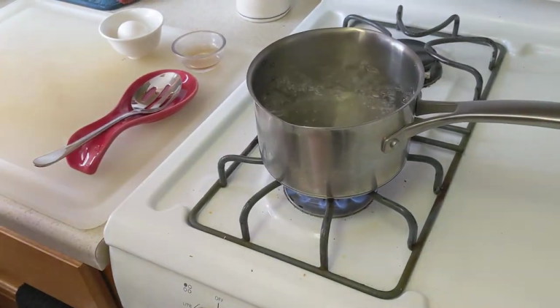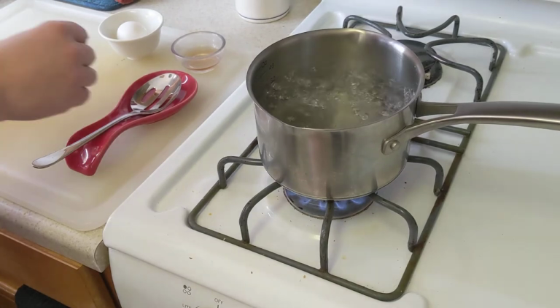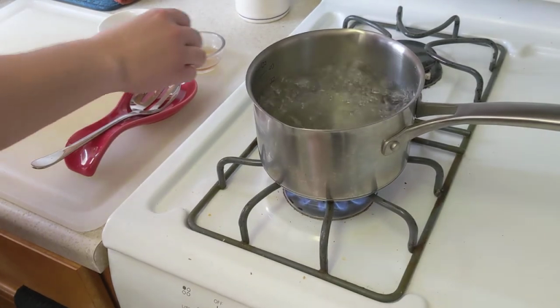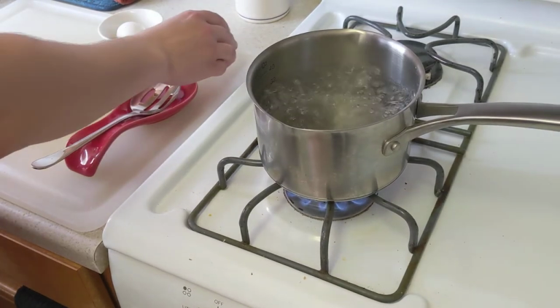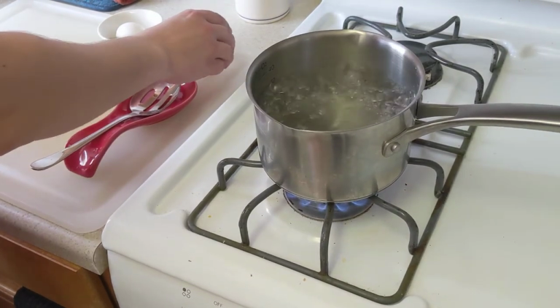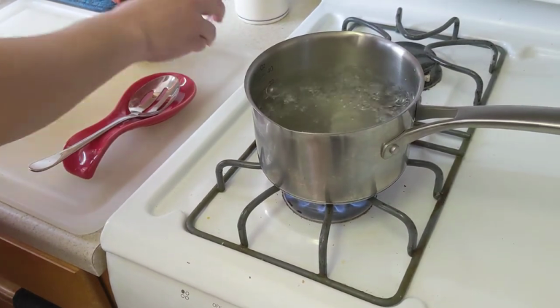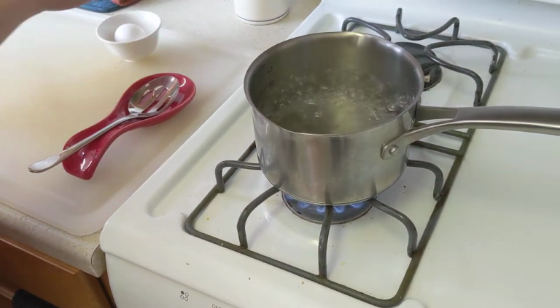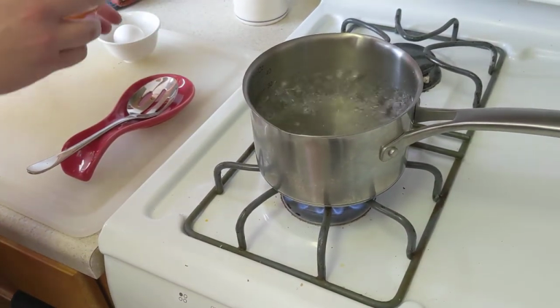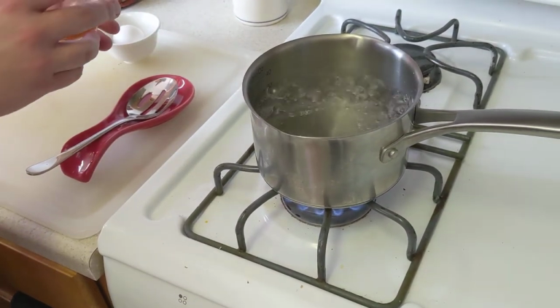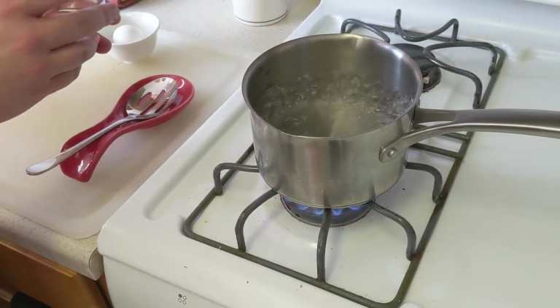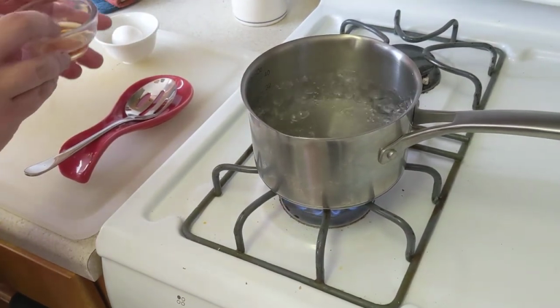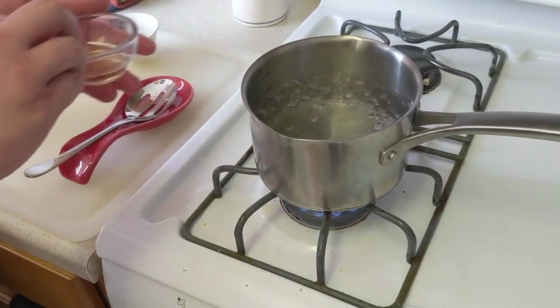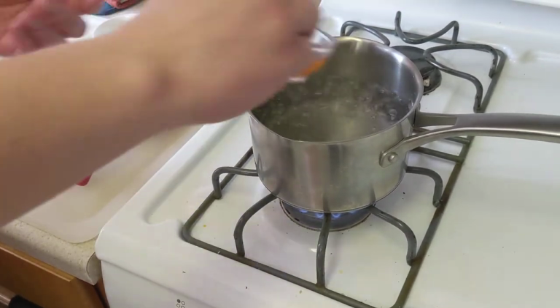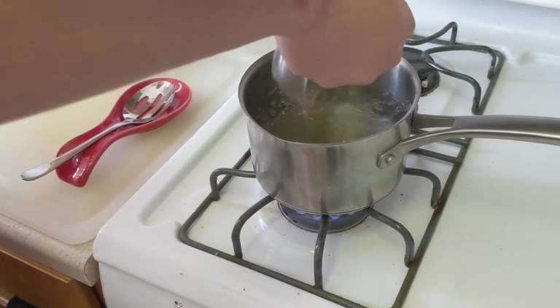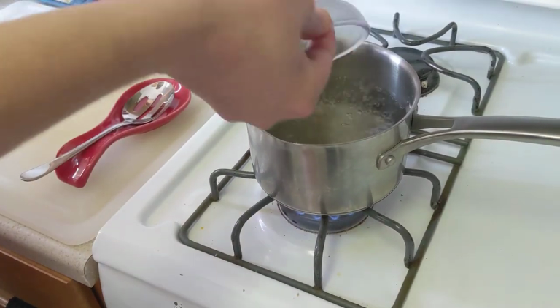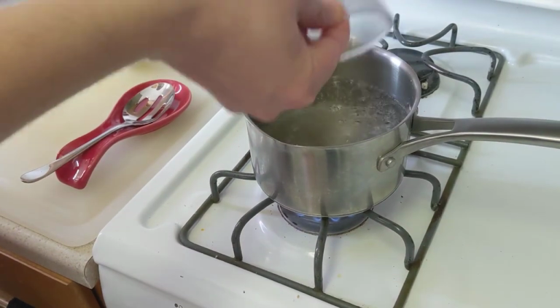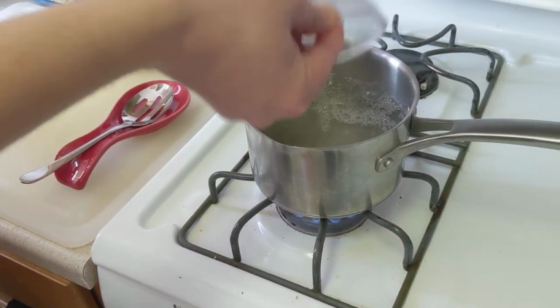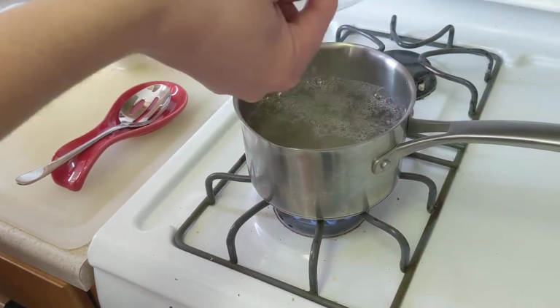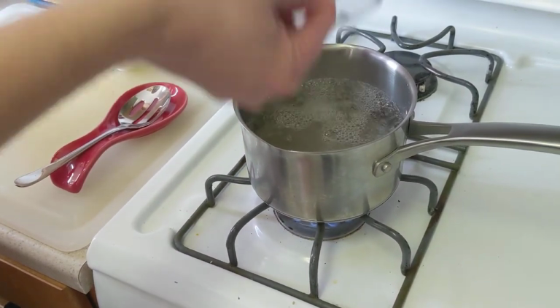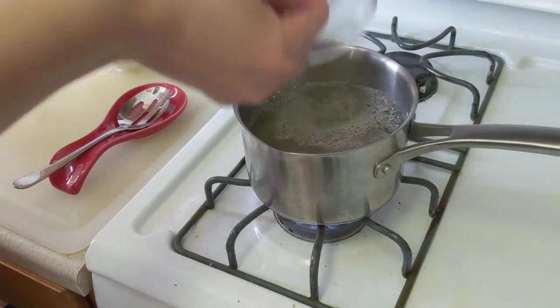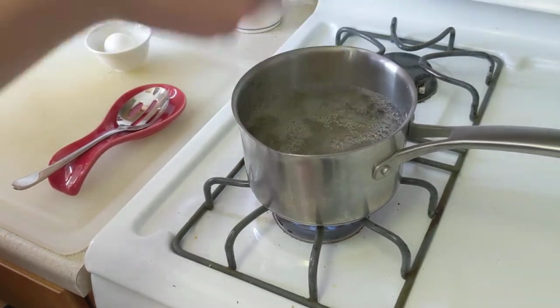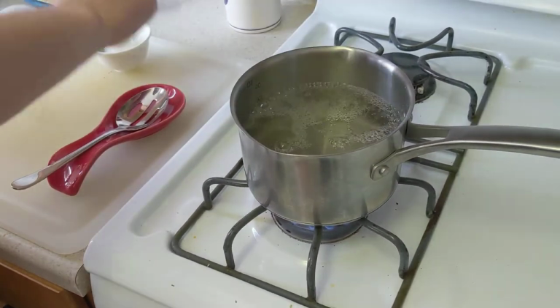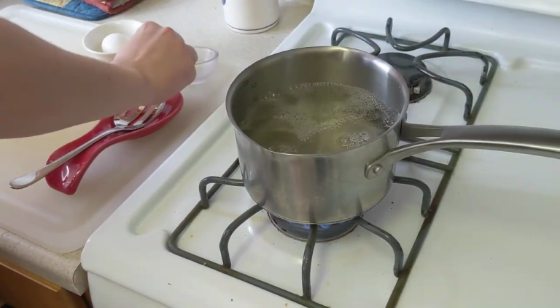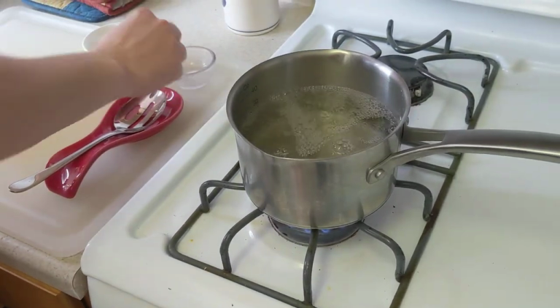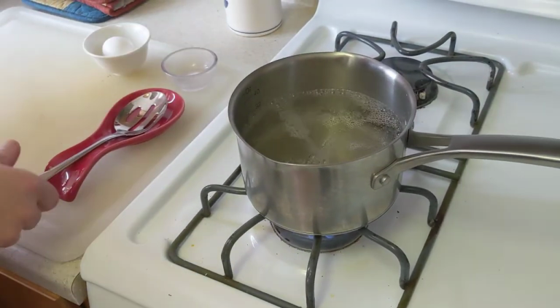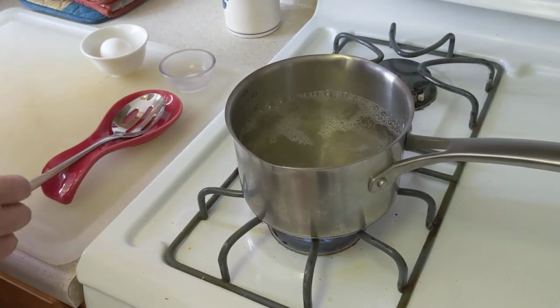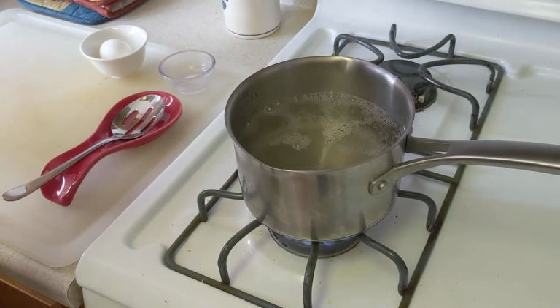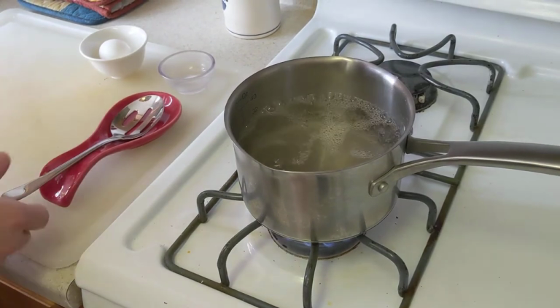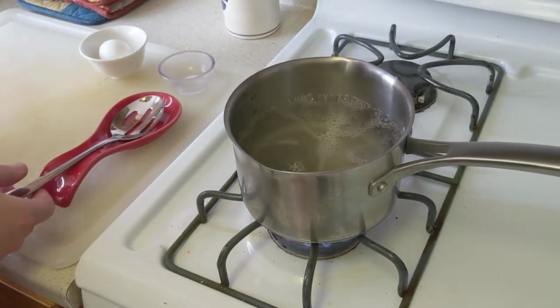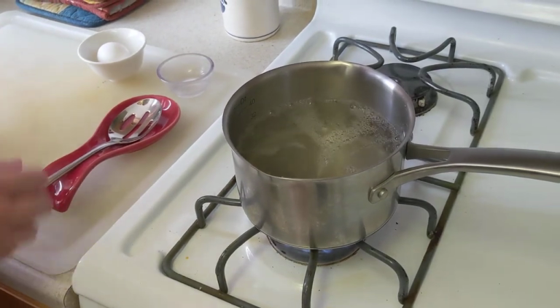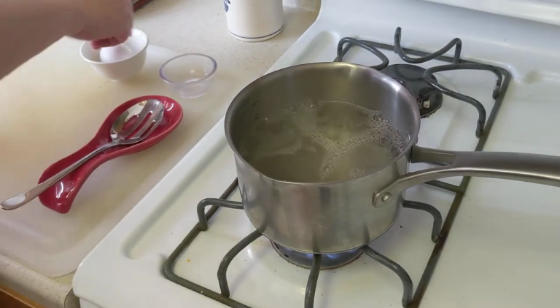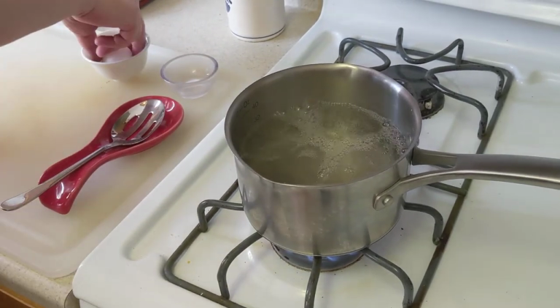So first, the vinegar. This is an important step because it will help coagulate the whites of the egg — kind of stiffen it up. It's an important step.